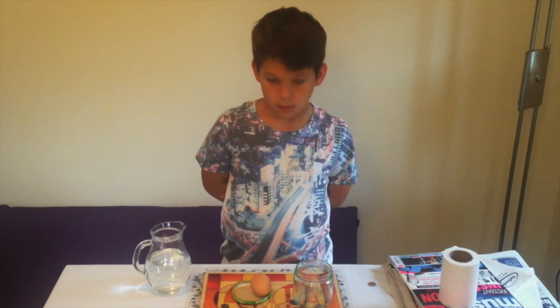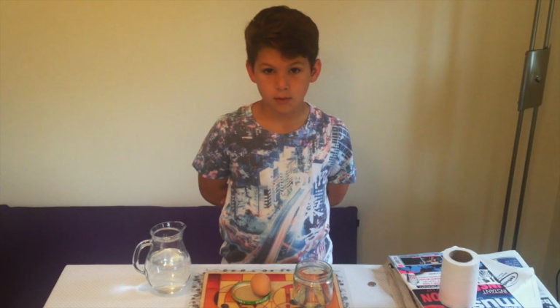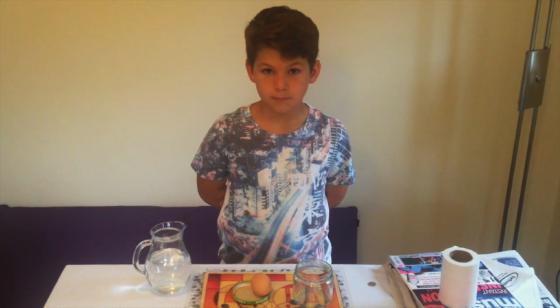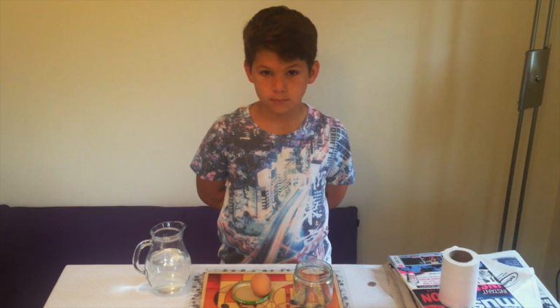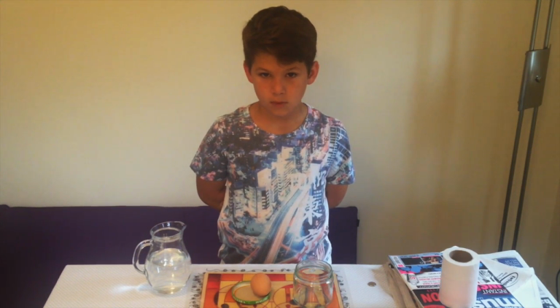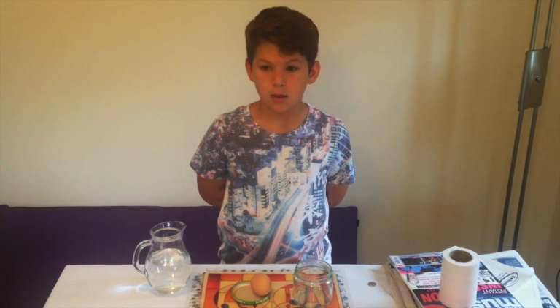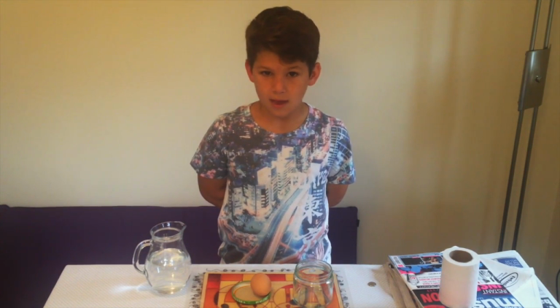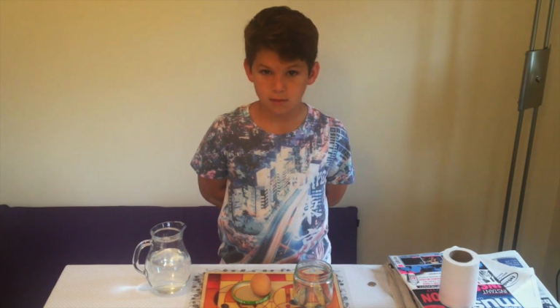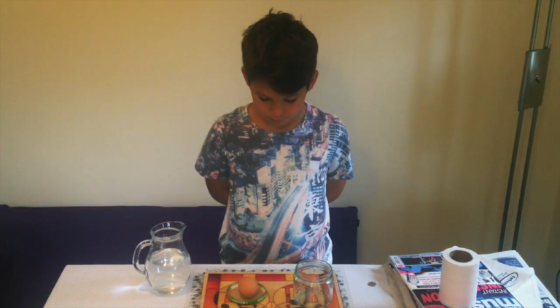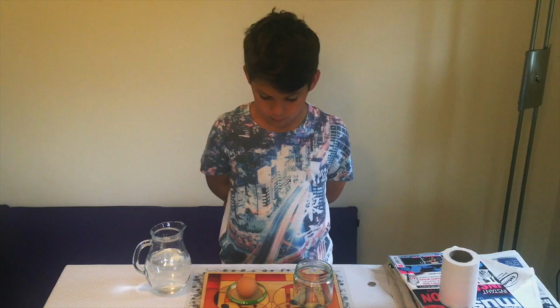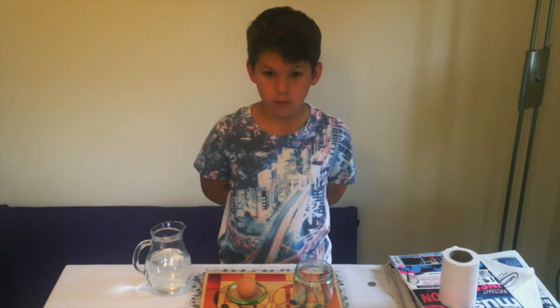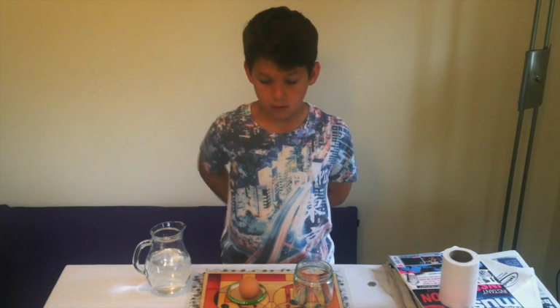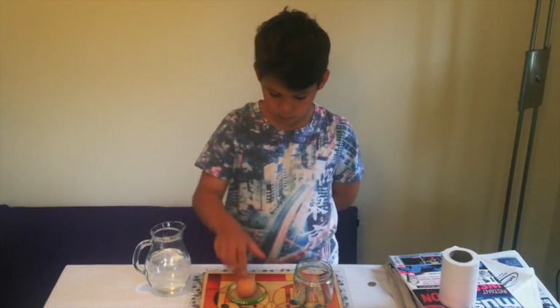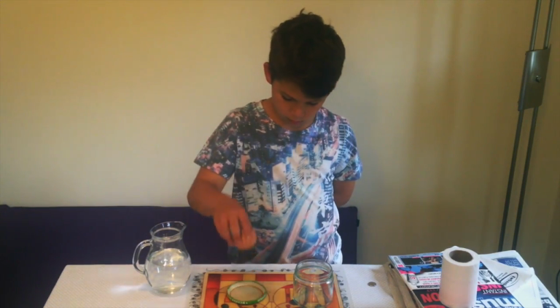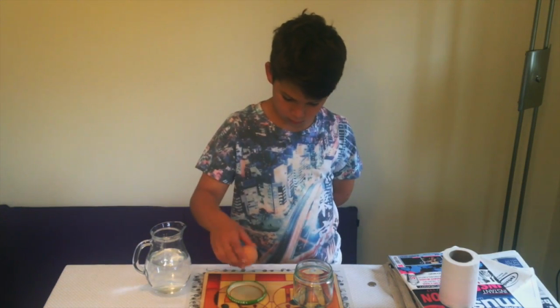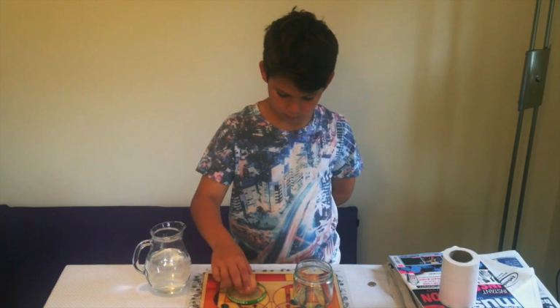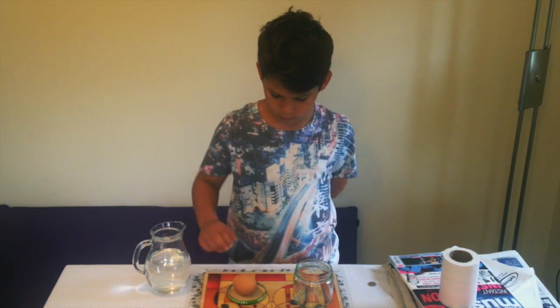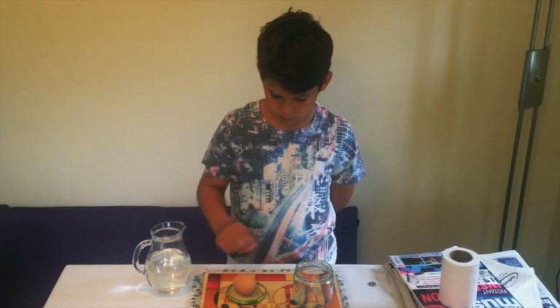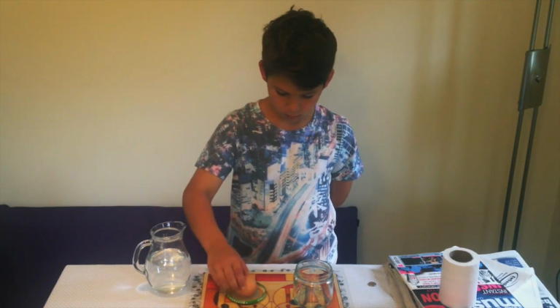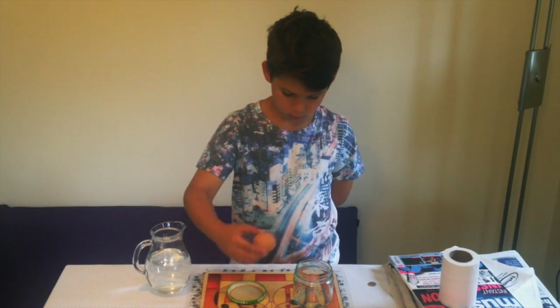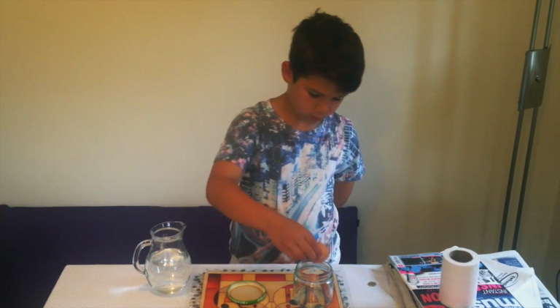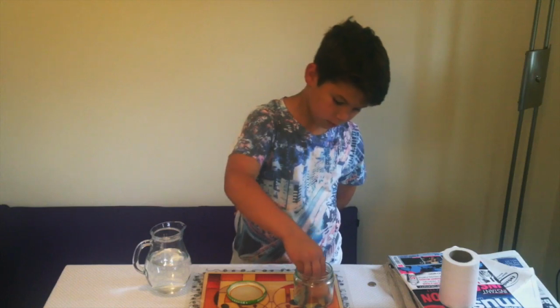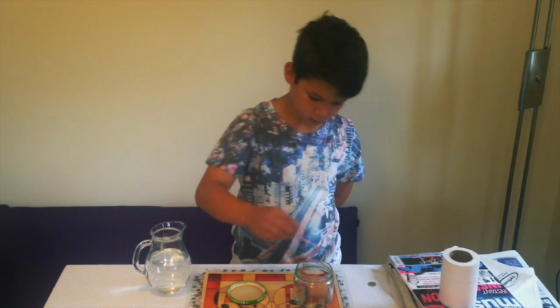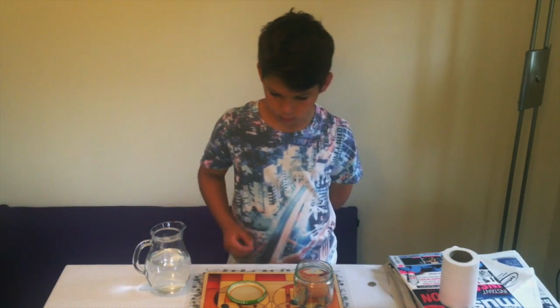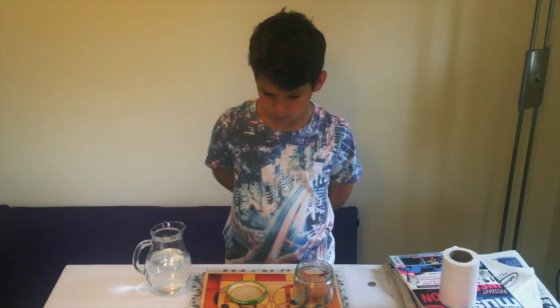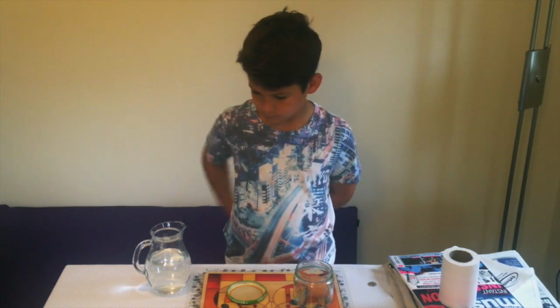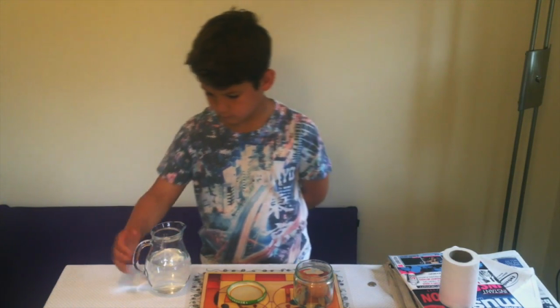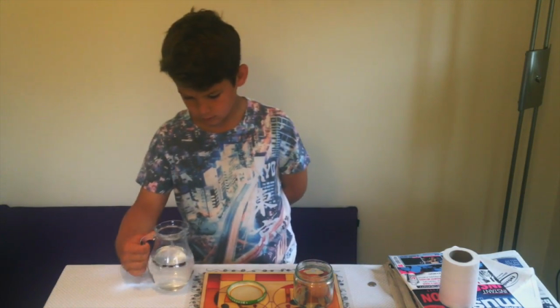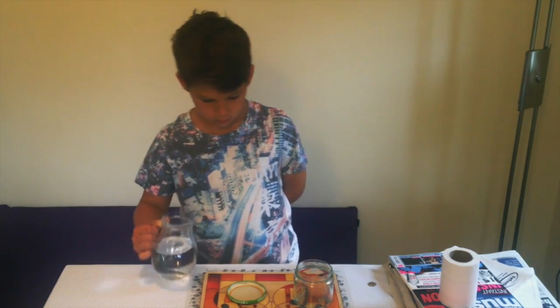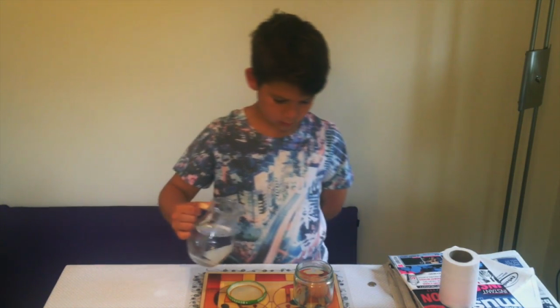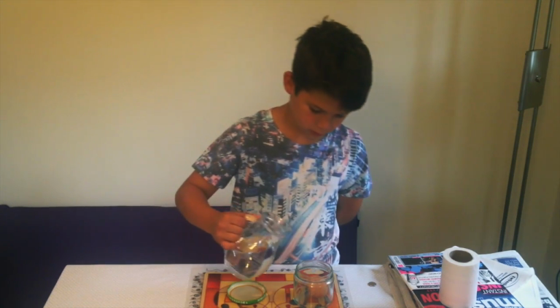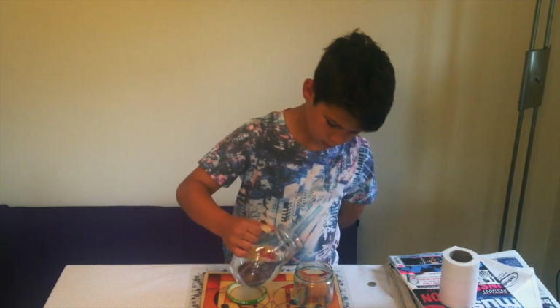Aidan, are you ready to take the eggshell challenge? Yes. Hit the egg on the lid hard, put the egg in the jar, fill the jar with some water about half full.